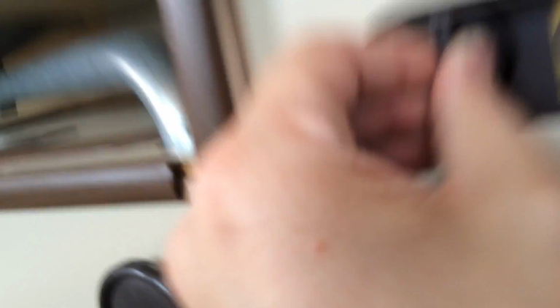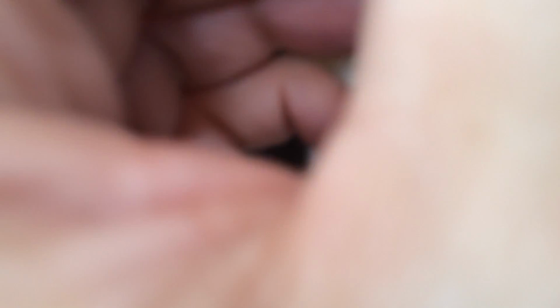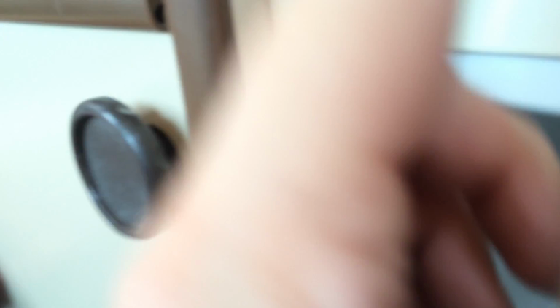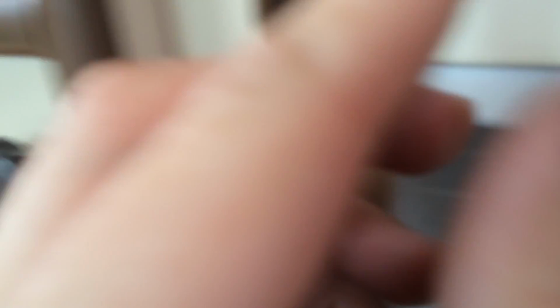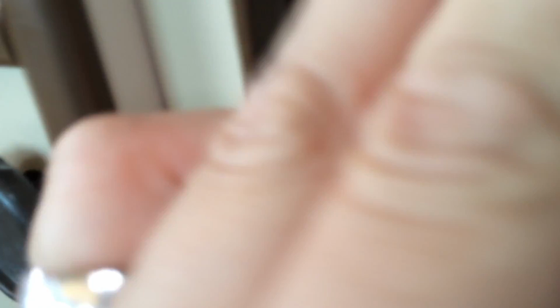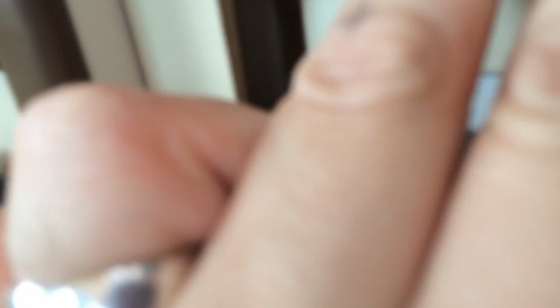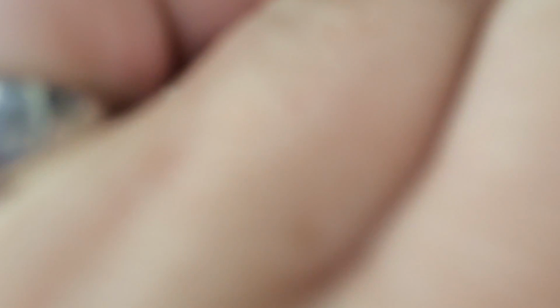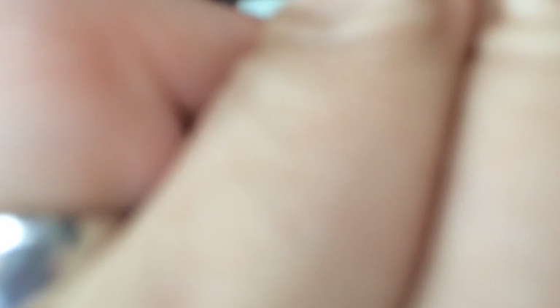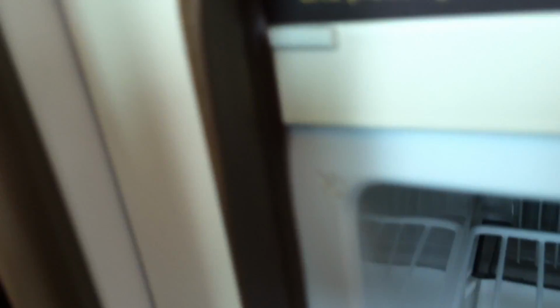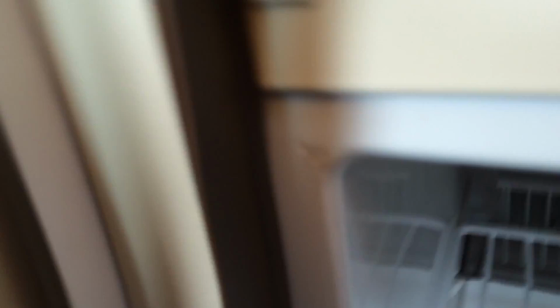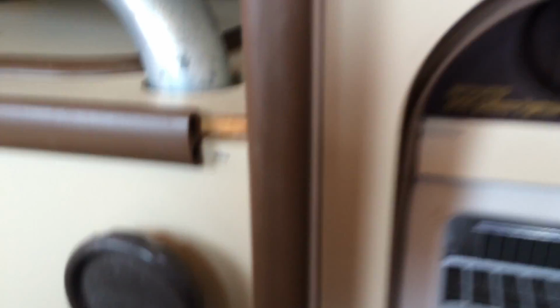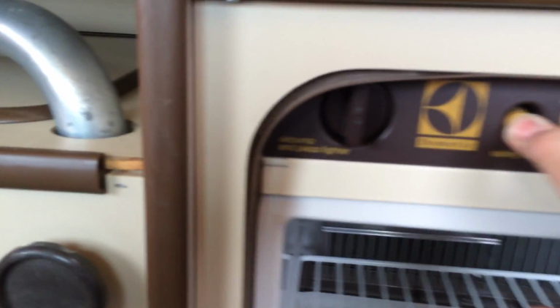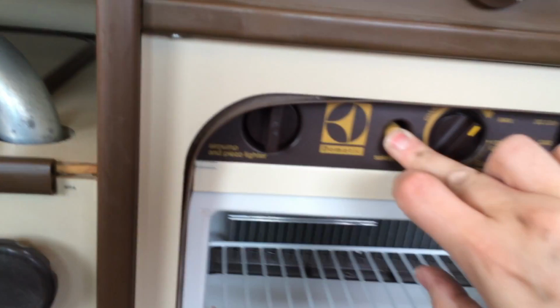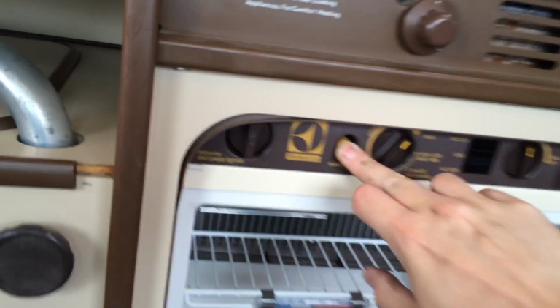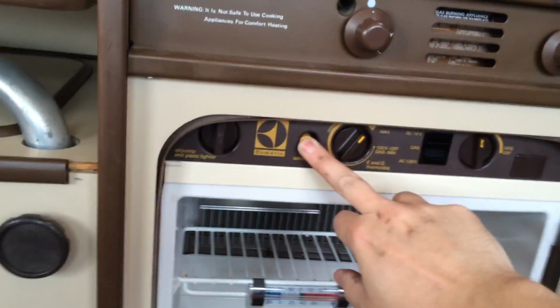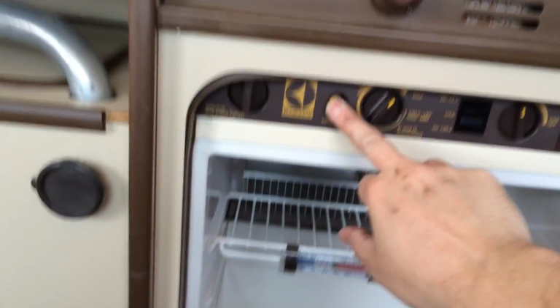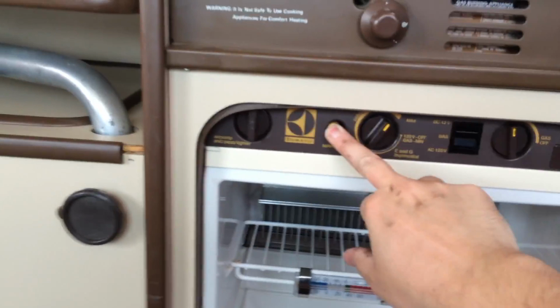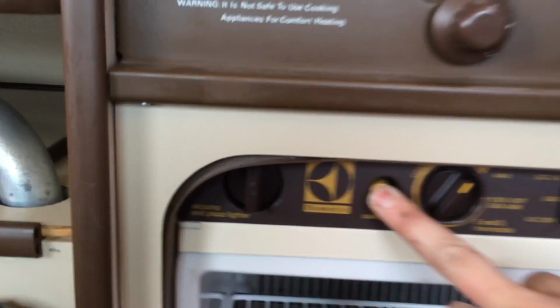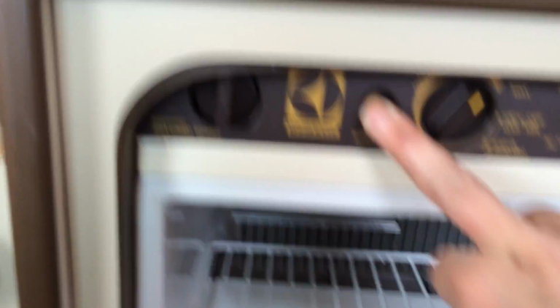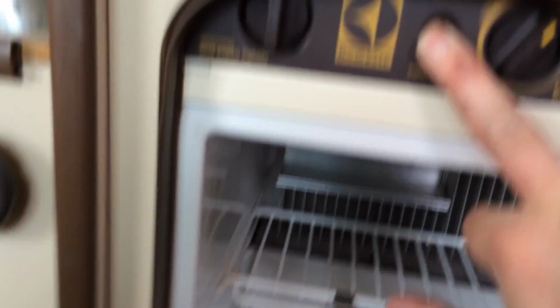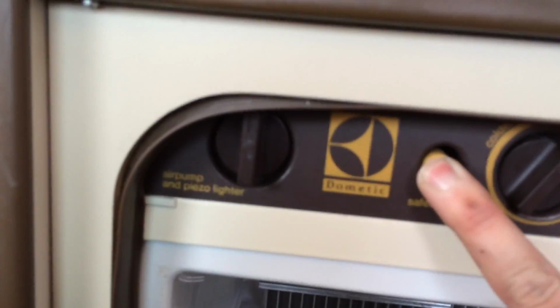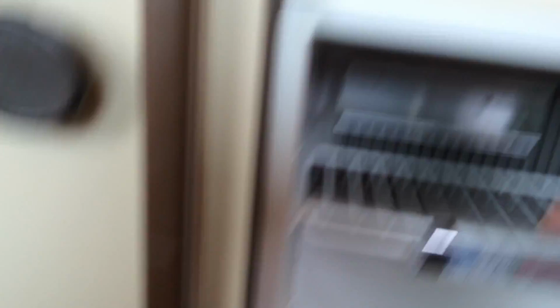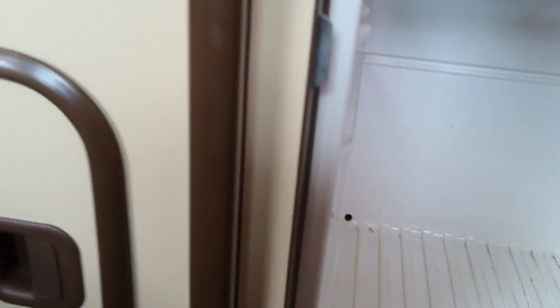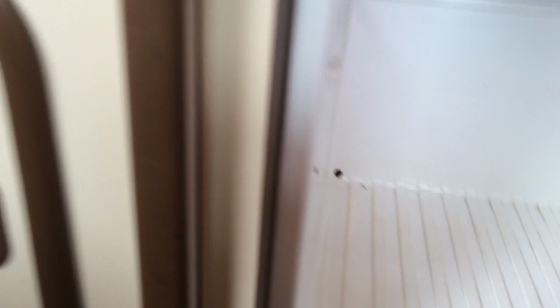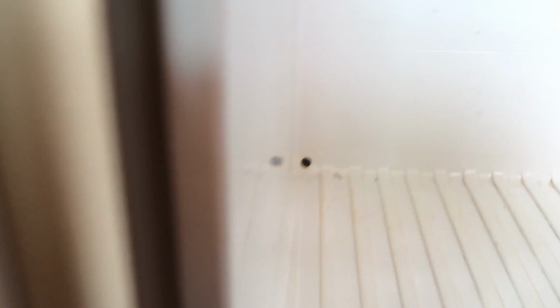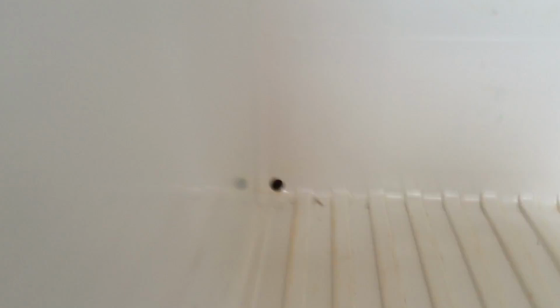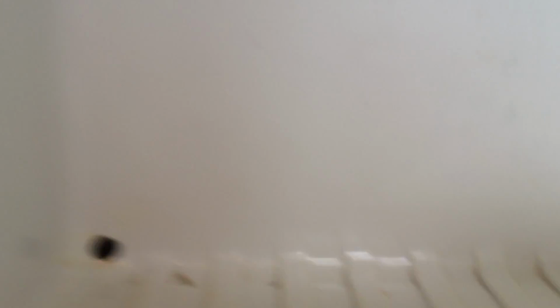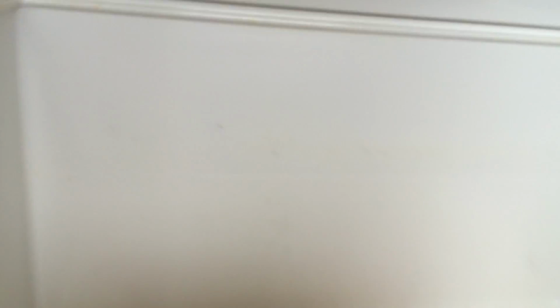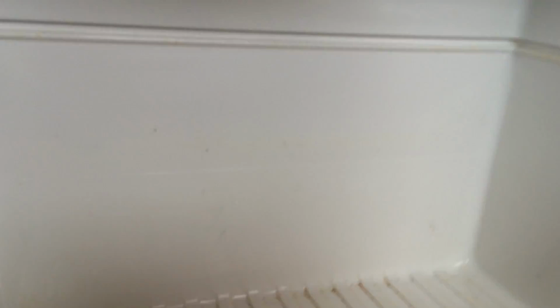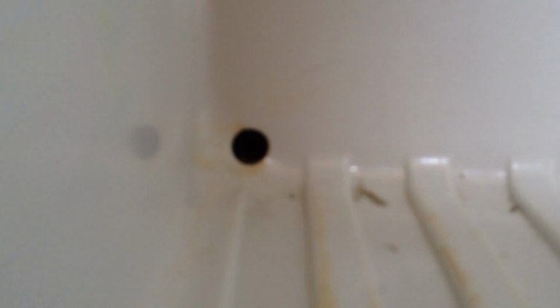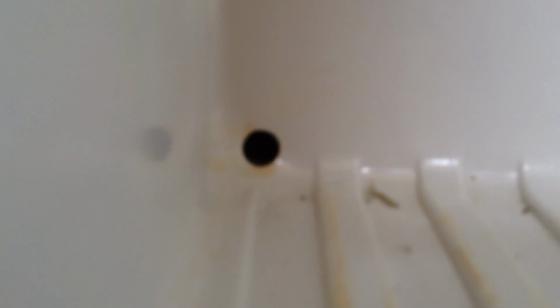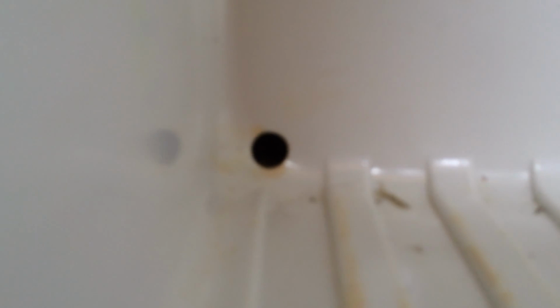Then you hold the safety valve and click. You couldn't really see that, but I'm holding the safety valve and I click the igniter. The igniter is on the pump, and then what you're looking for is a flame — looking down in here for a flame.